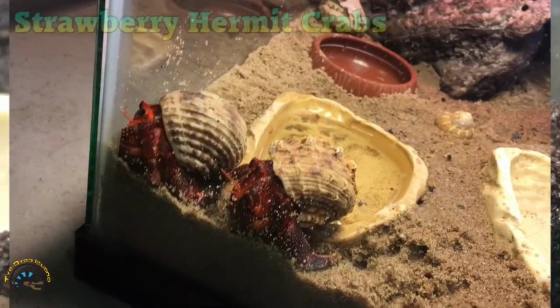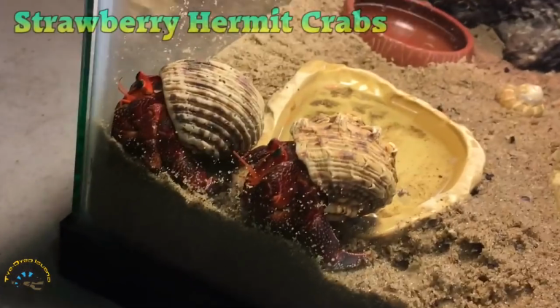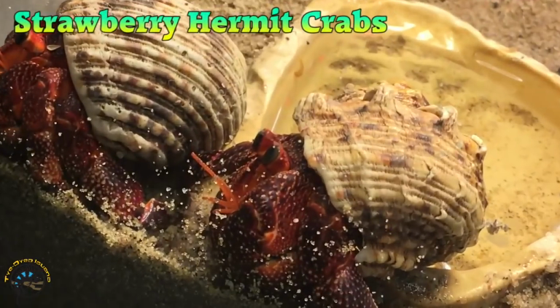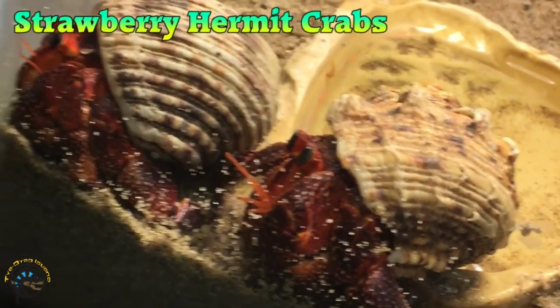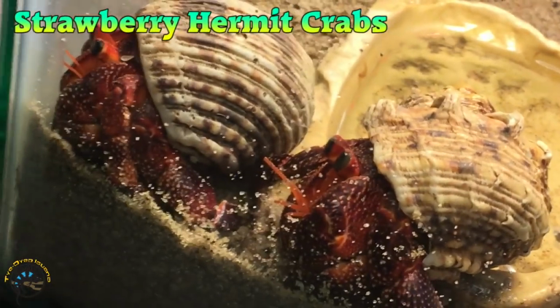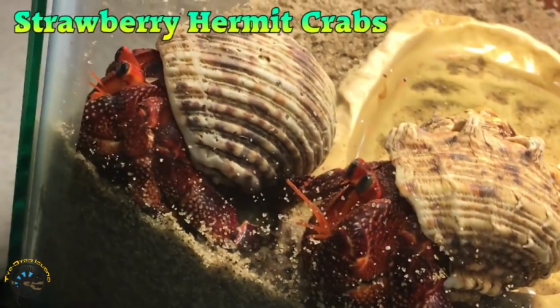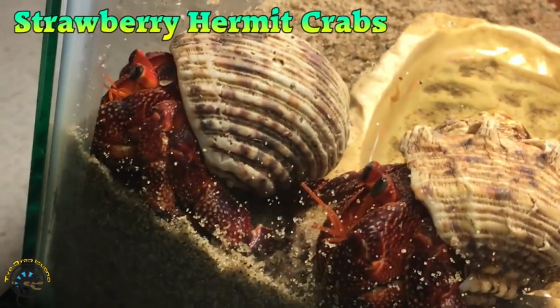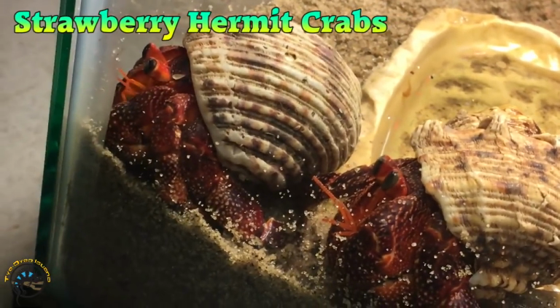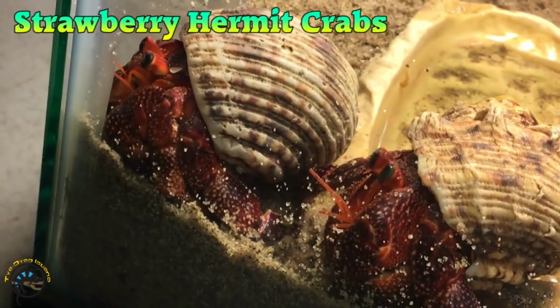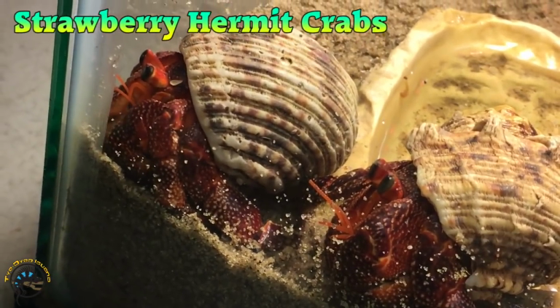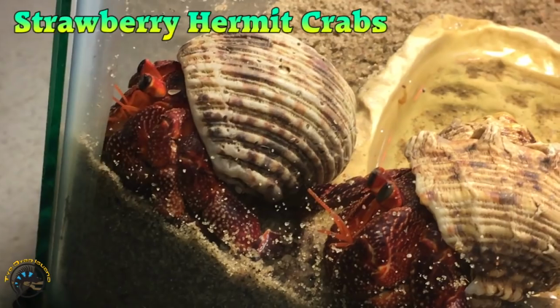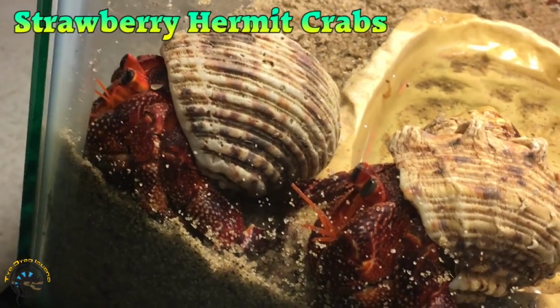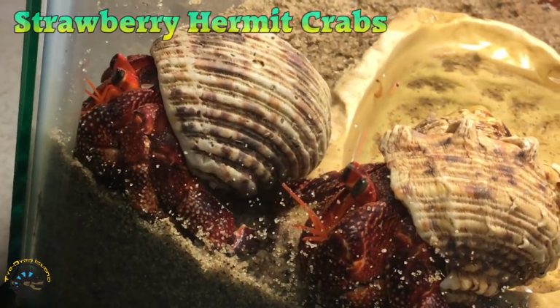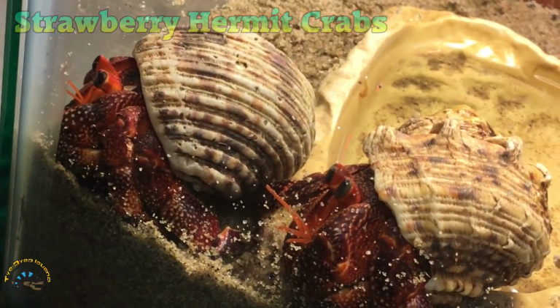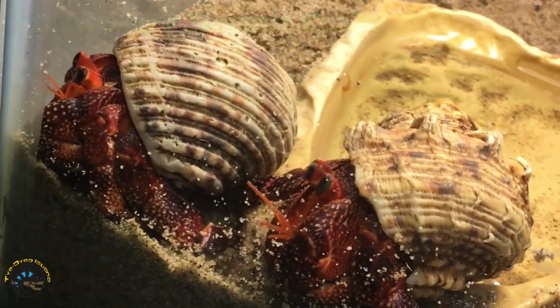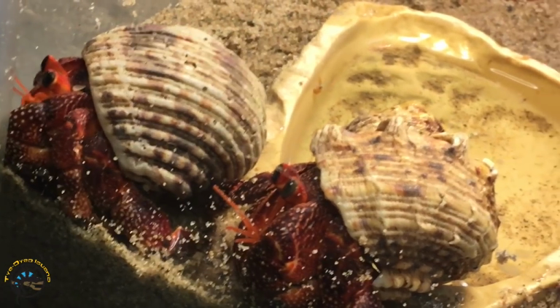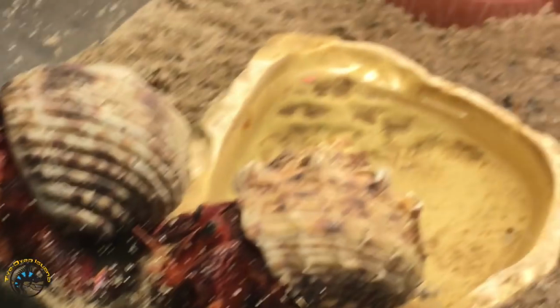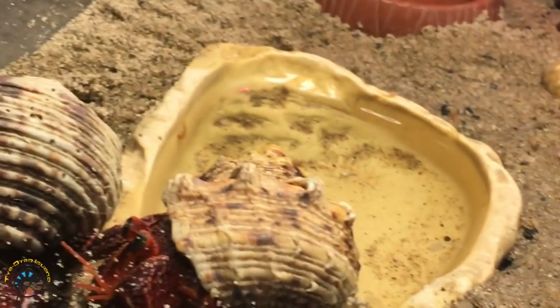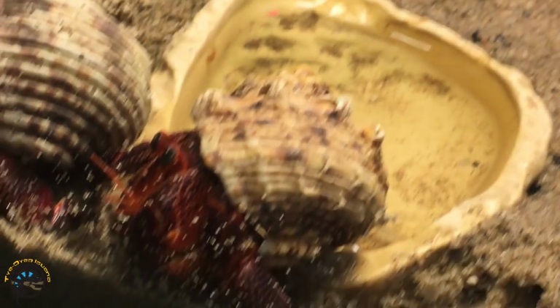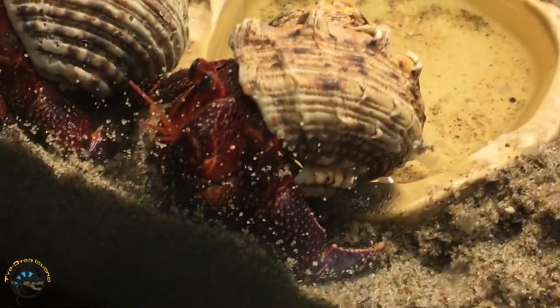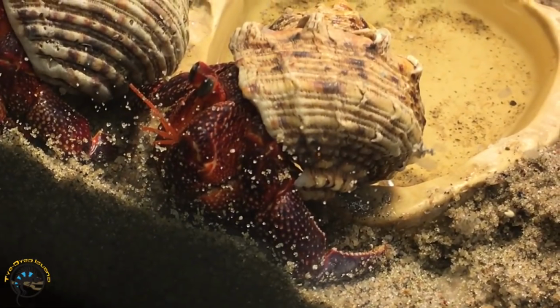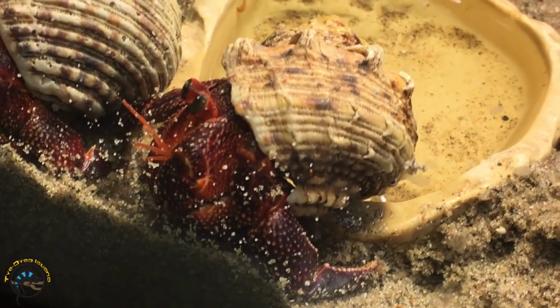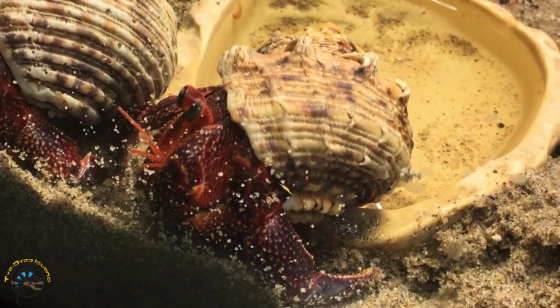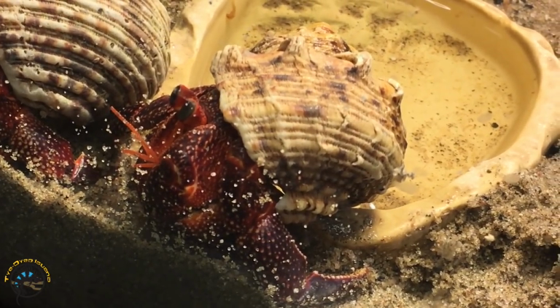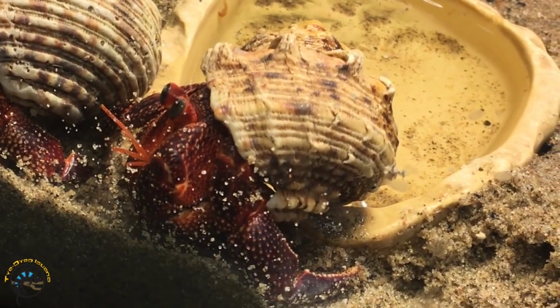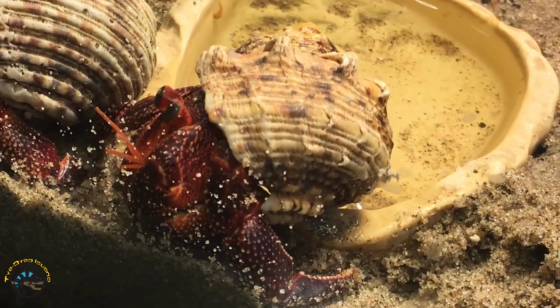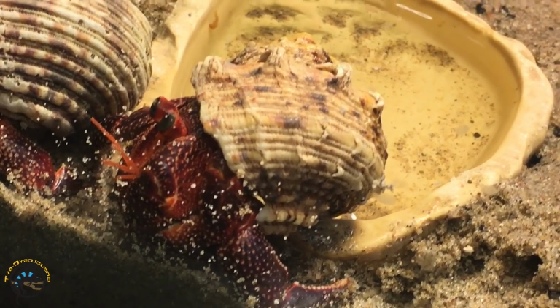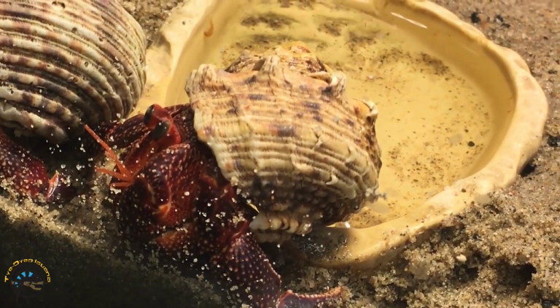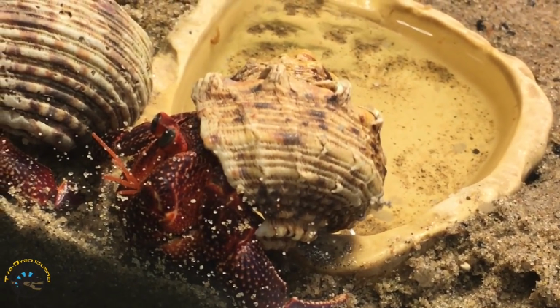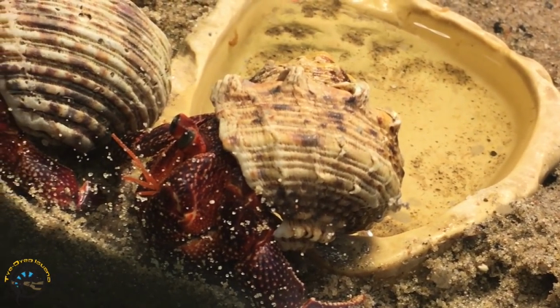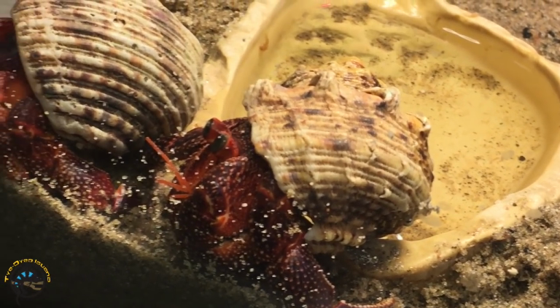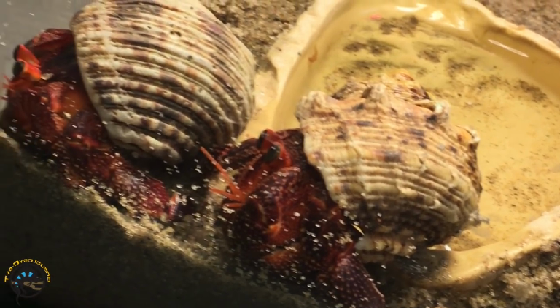Here's something a little different — got some strawberry hermit crabs. Got some awesome colors on these guys.